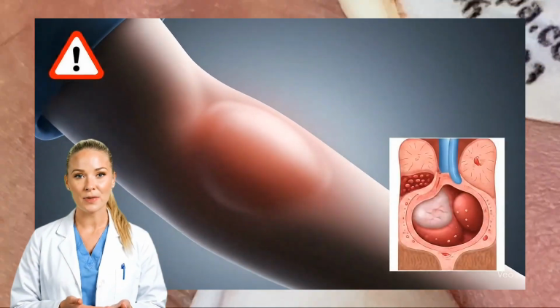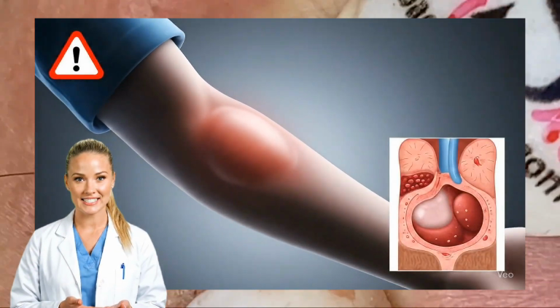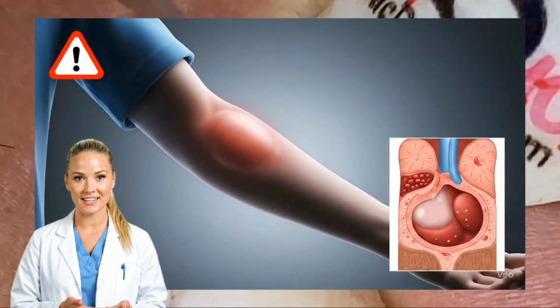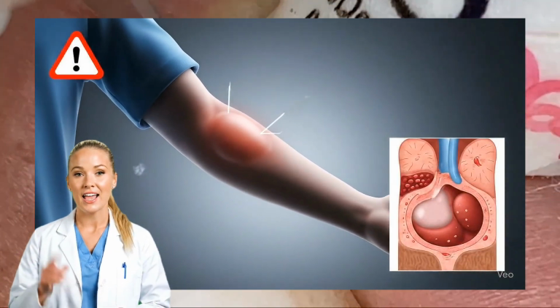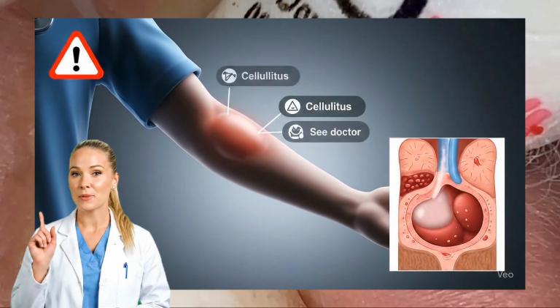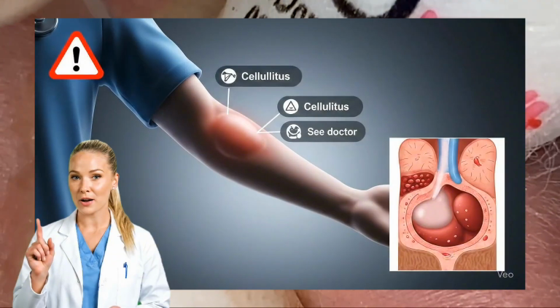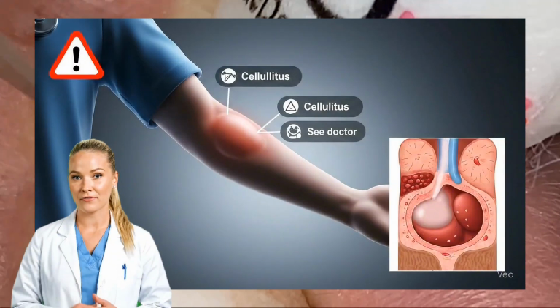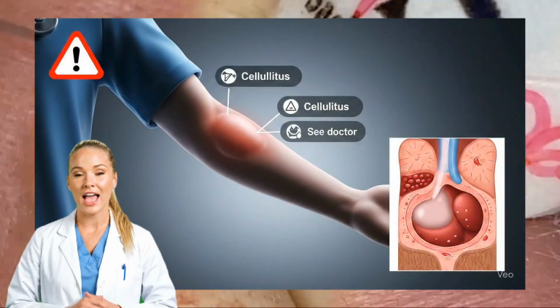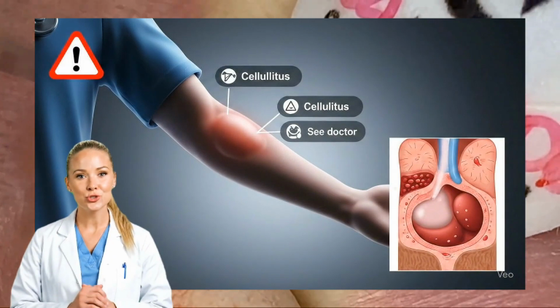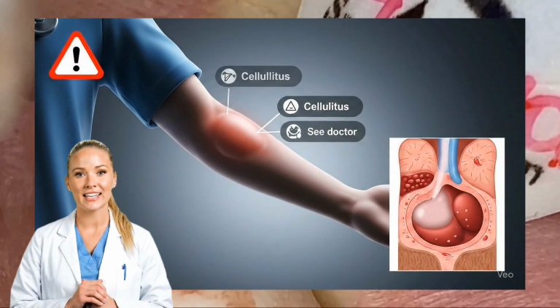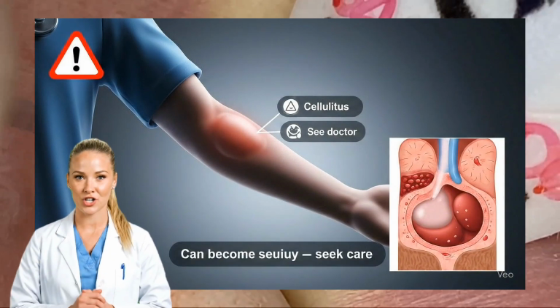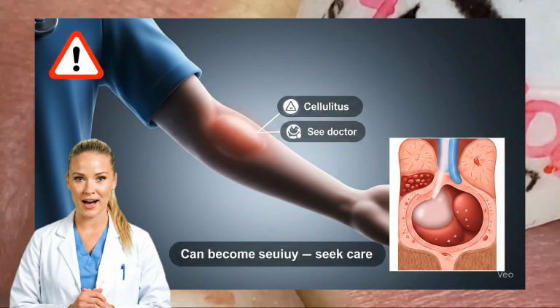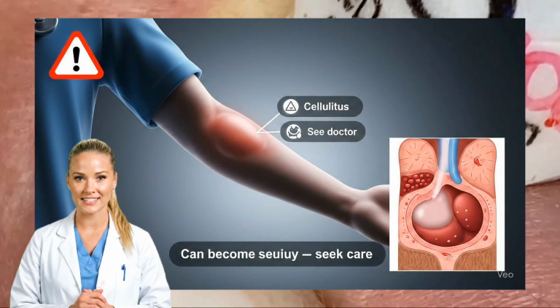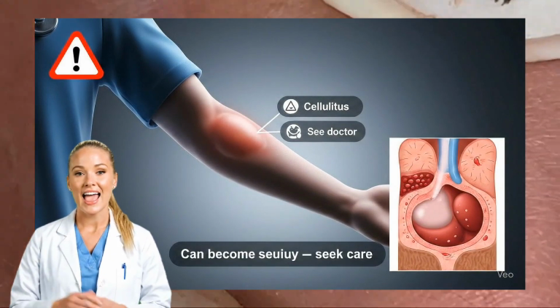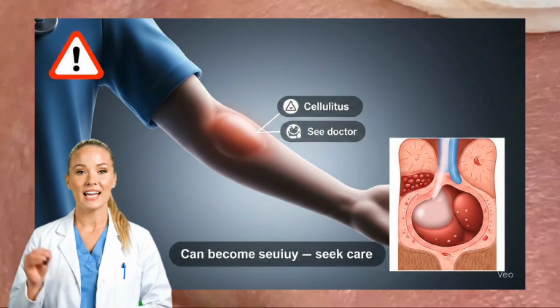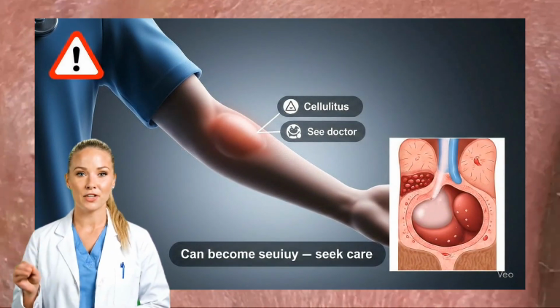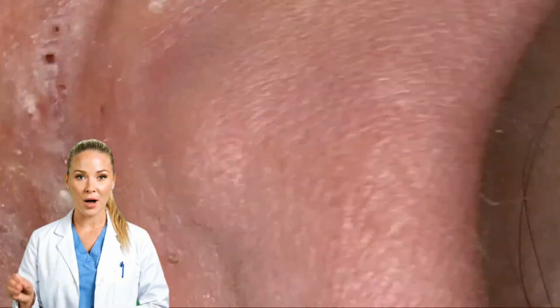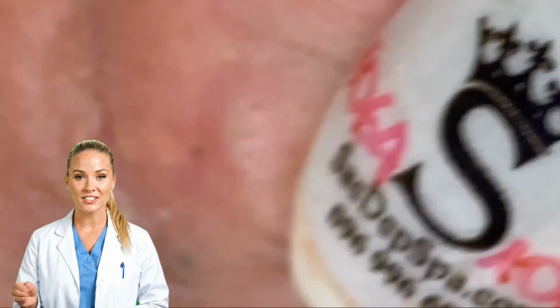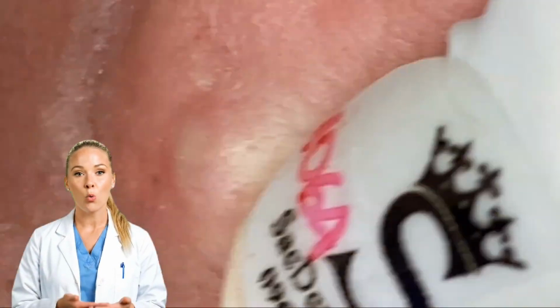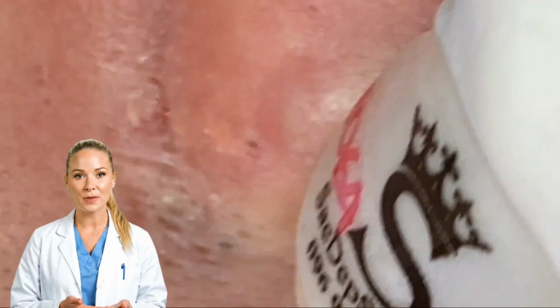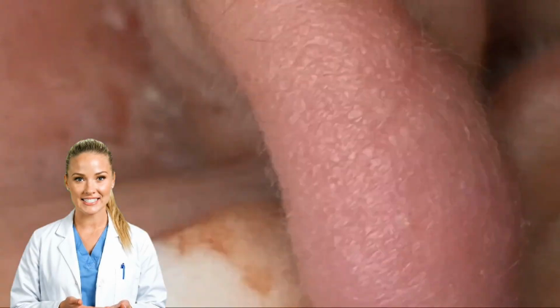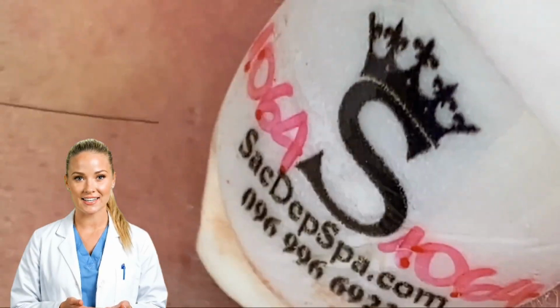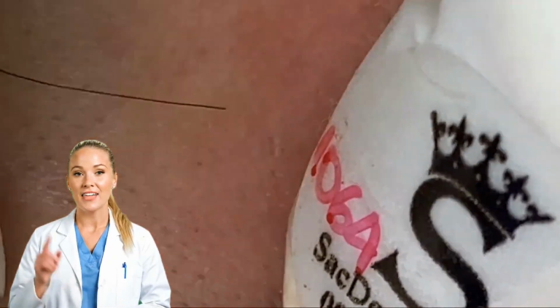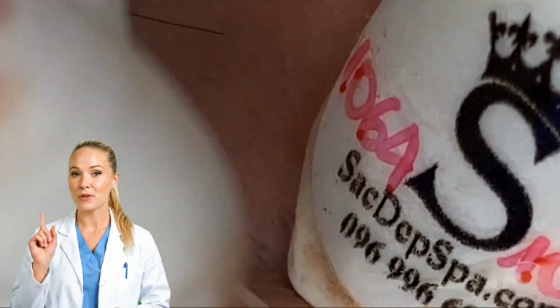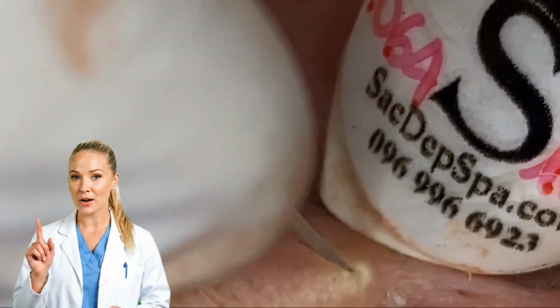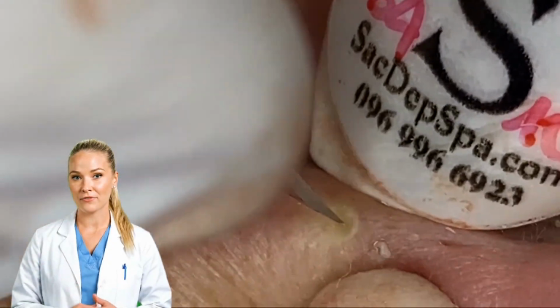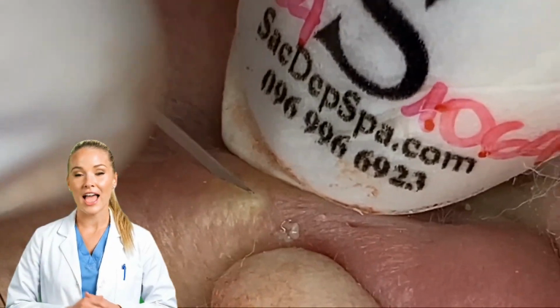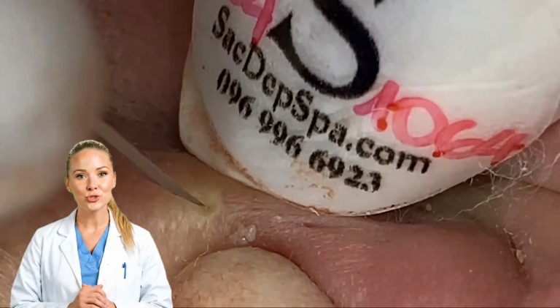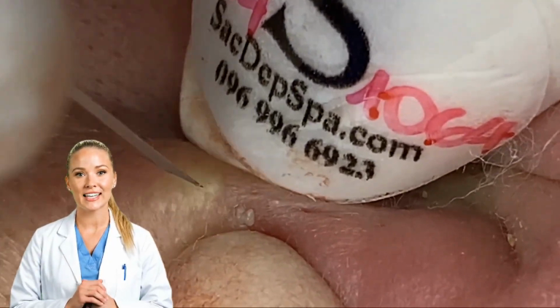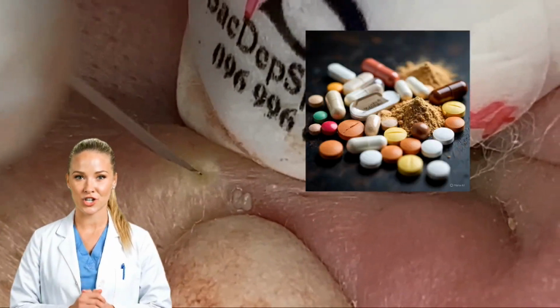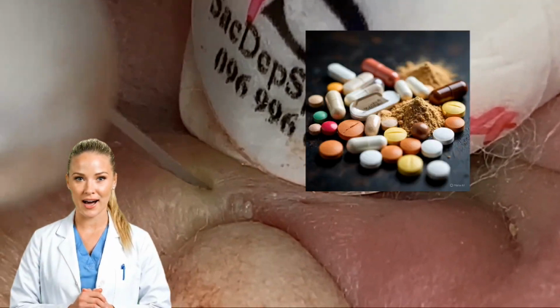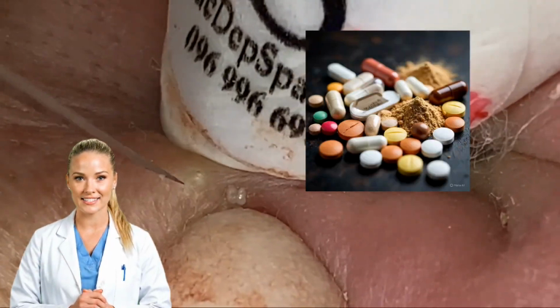The dangers include larger, painful swelling, cellulitis — which is a spreading skin infection — and scarring. In rare but severe cases, infections can spread beyond the skin and require systemic antibiotics.